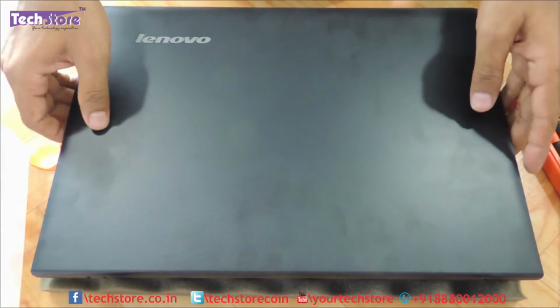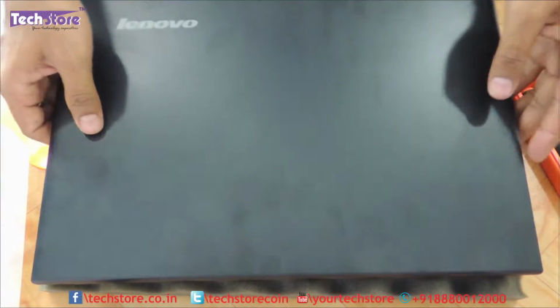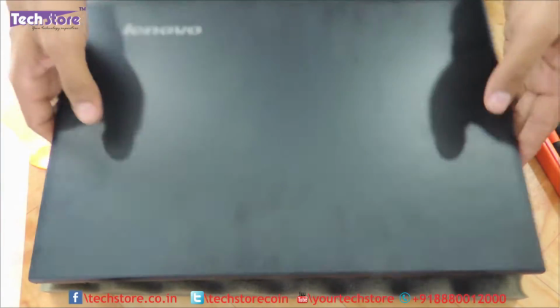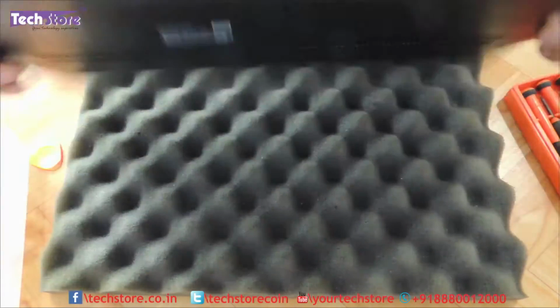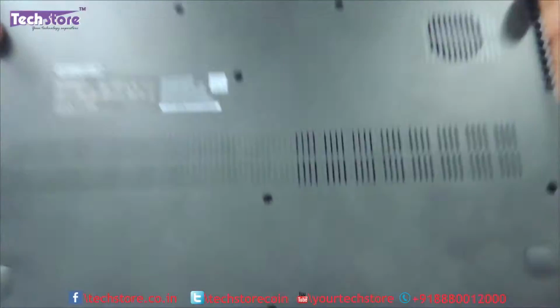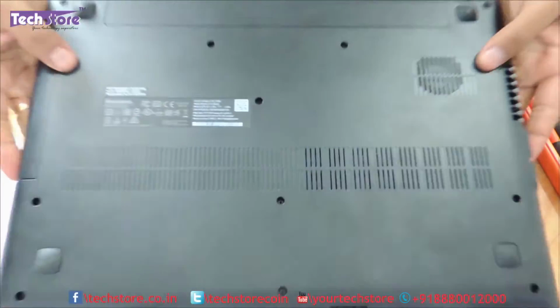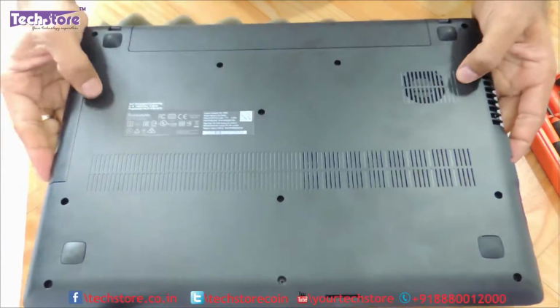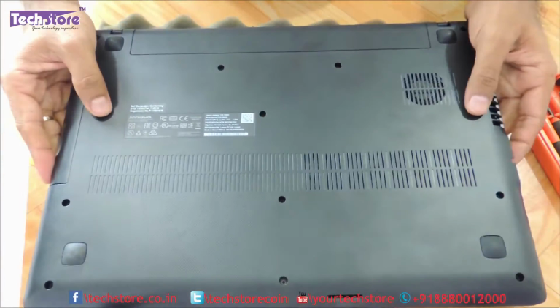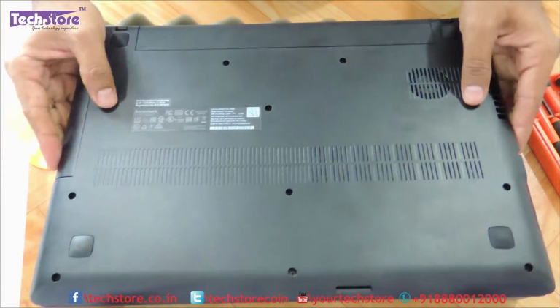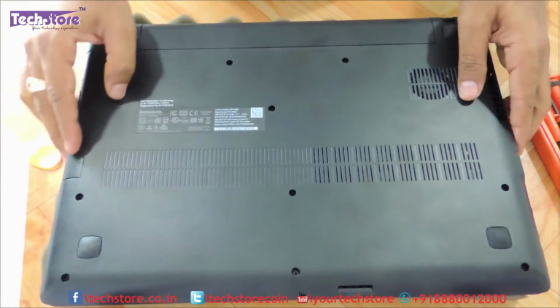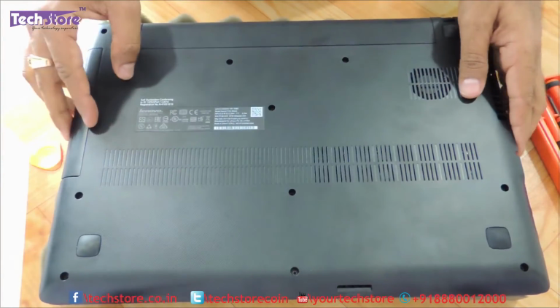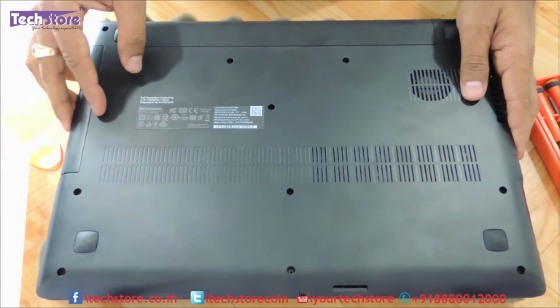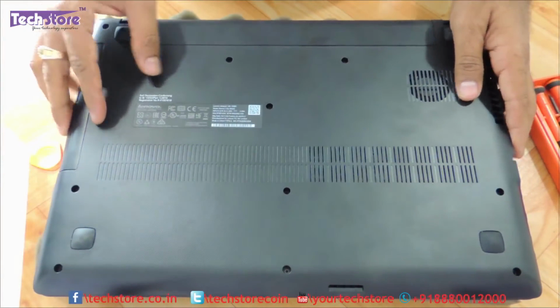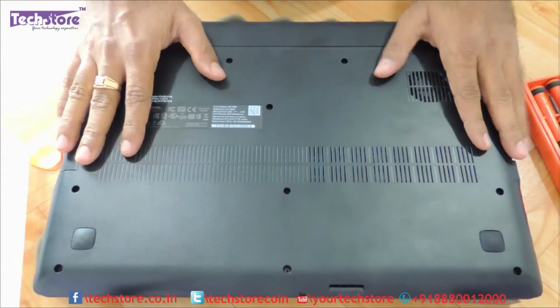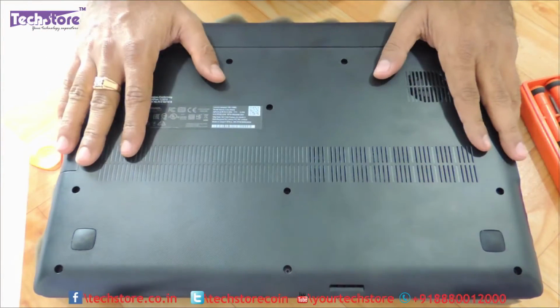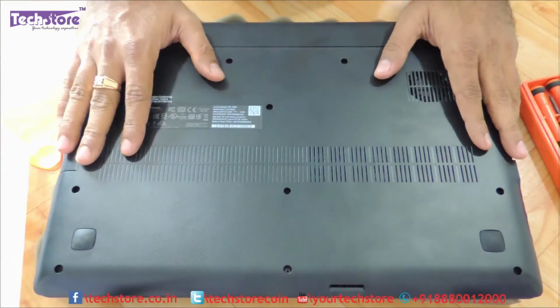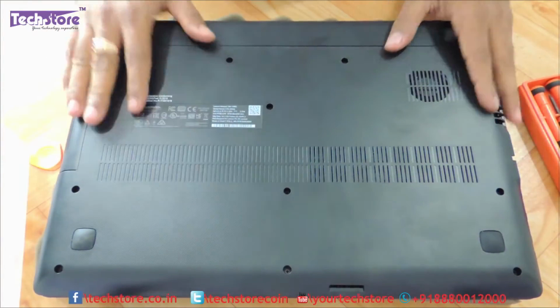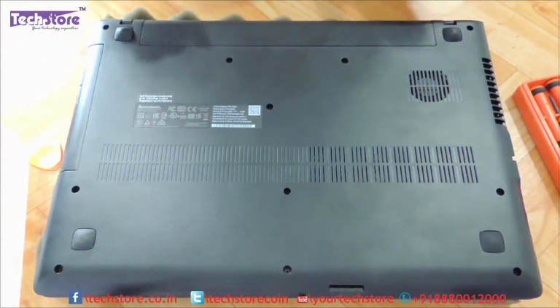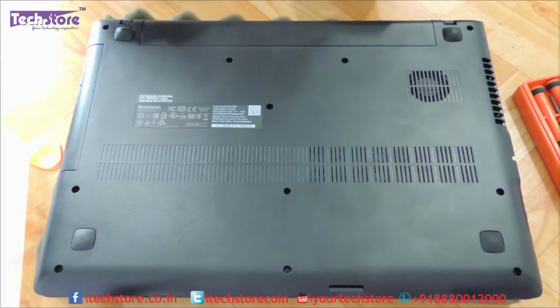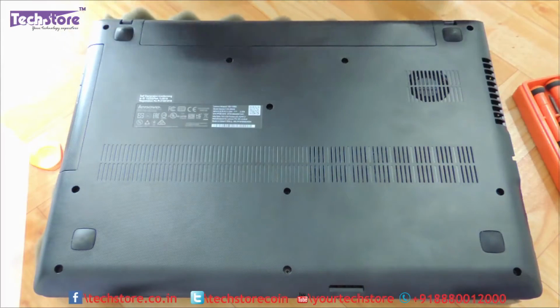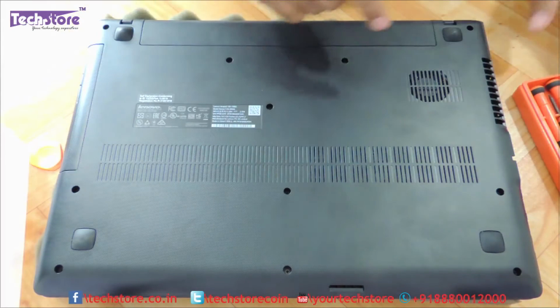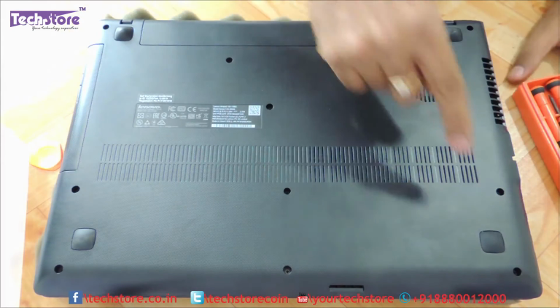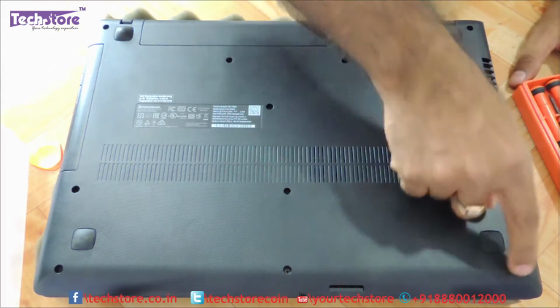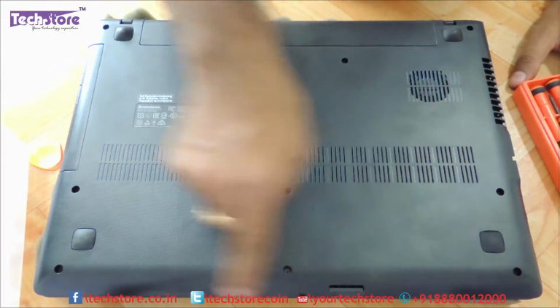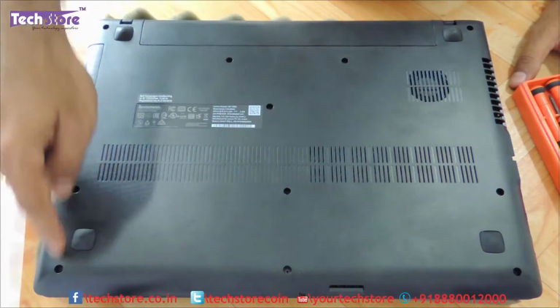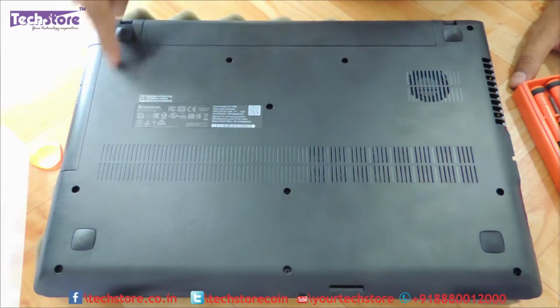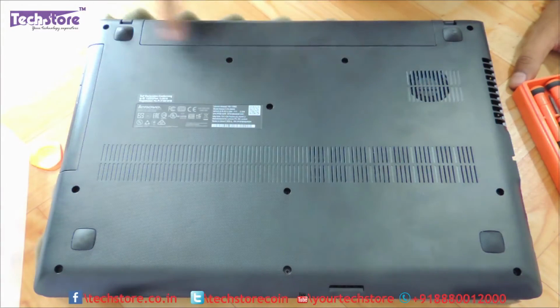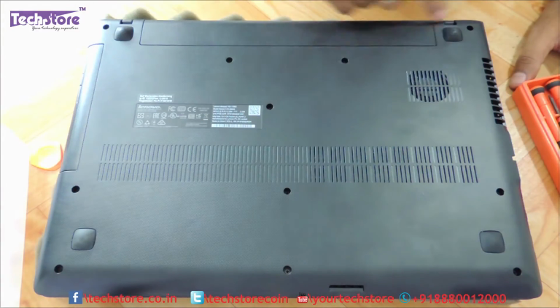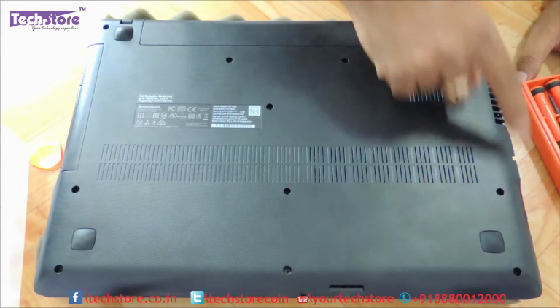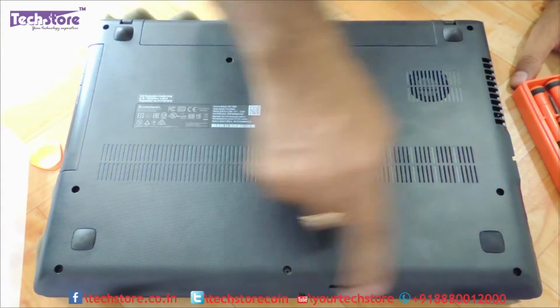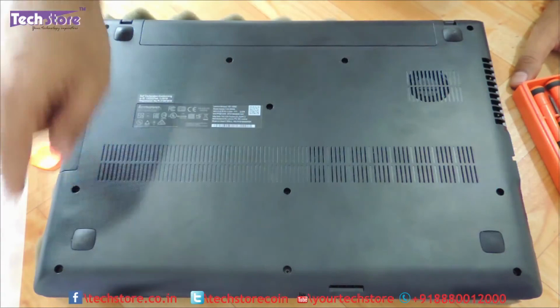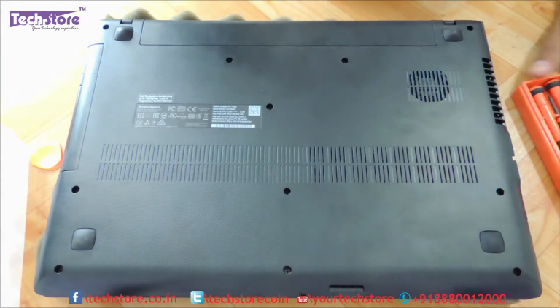Let's start. First thing first, you need to flip the laptop and keep it like this. Now you need to remove all the screws that are visible in front of you.